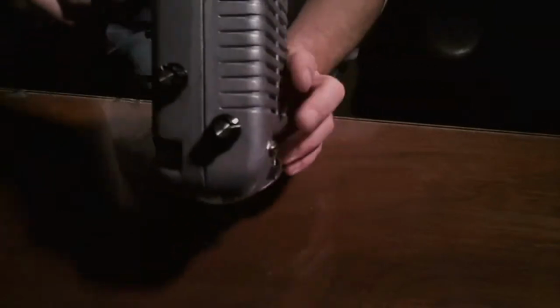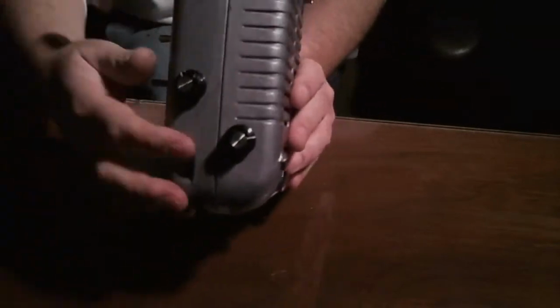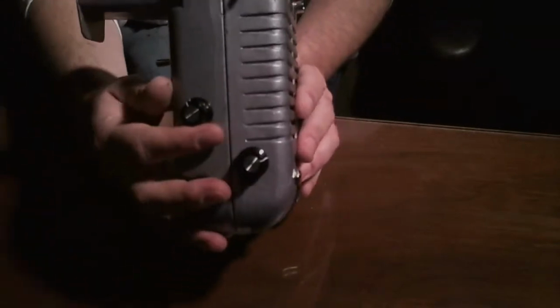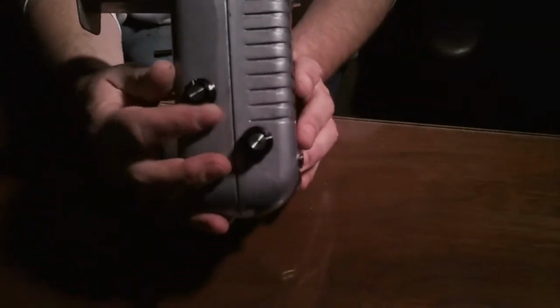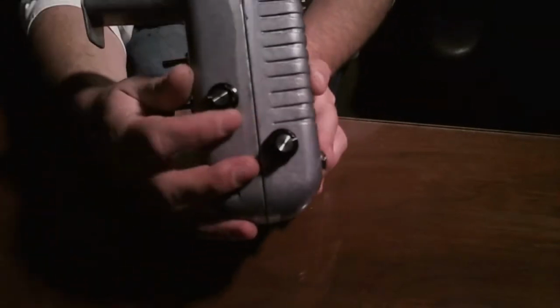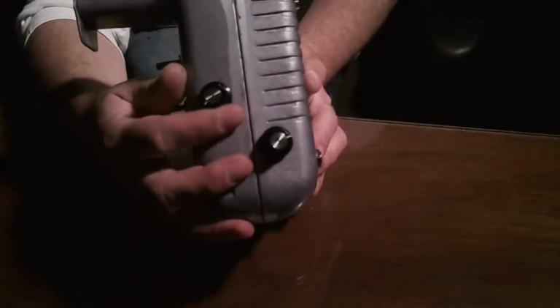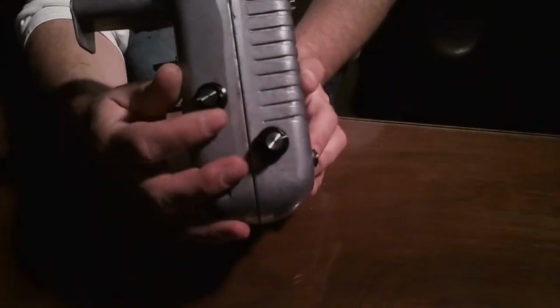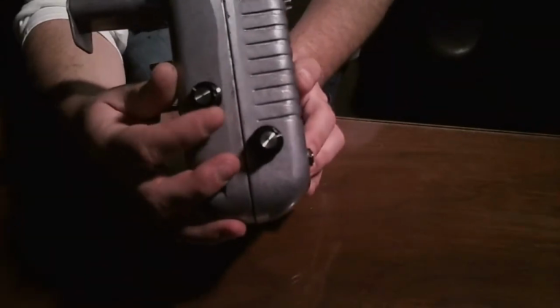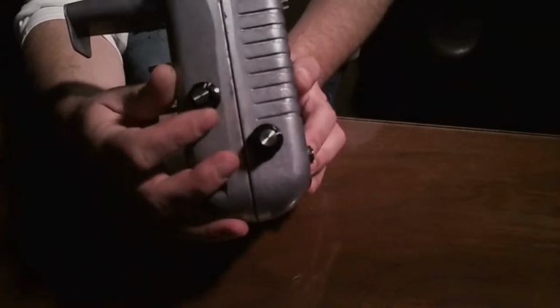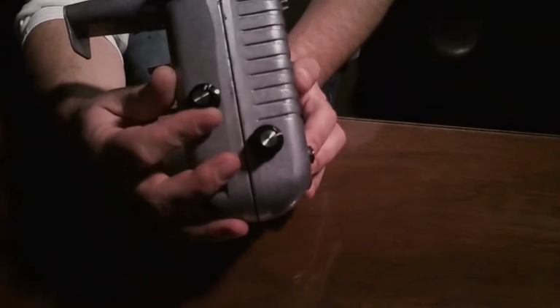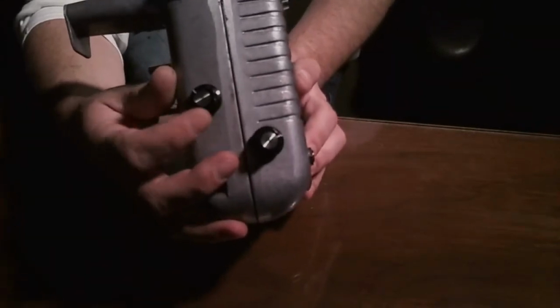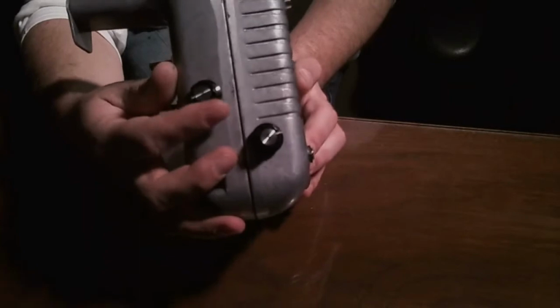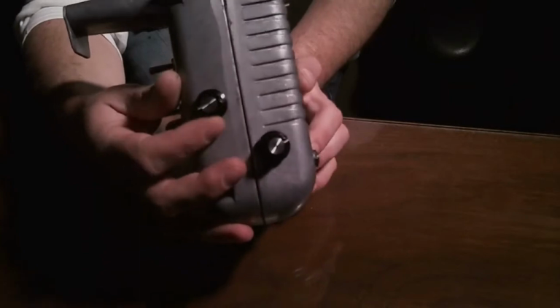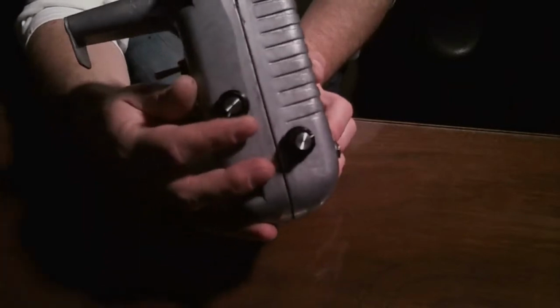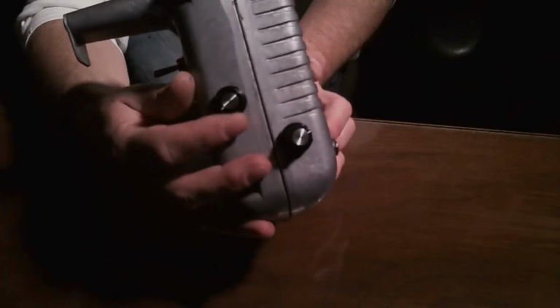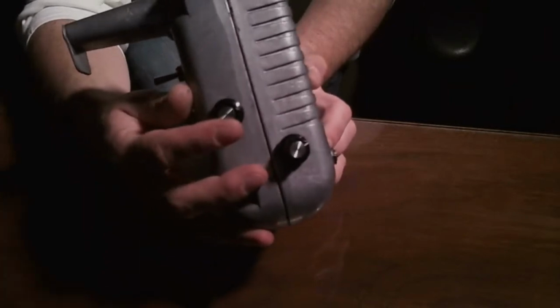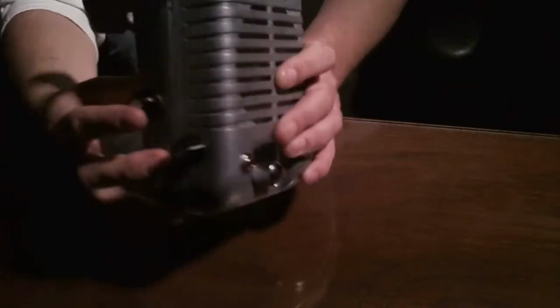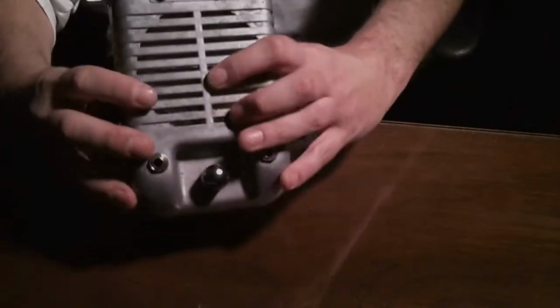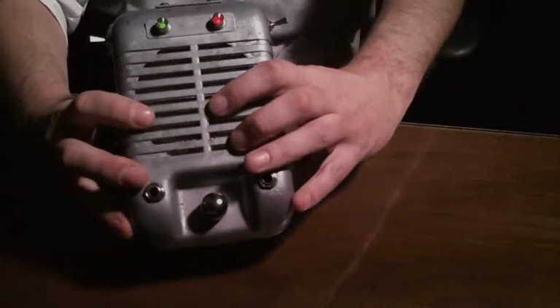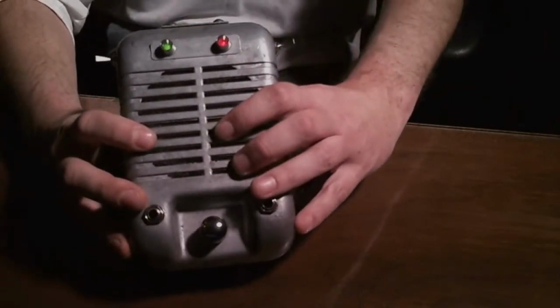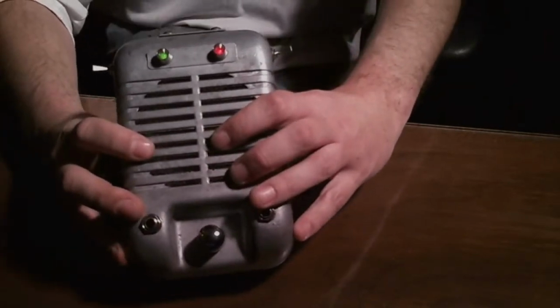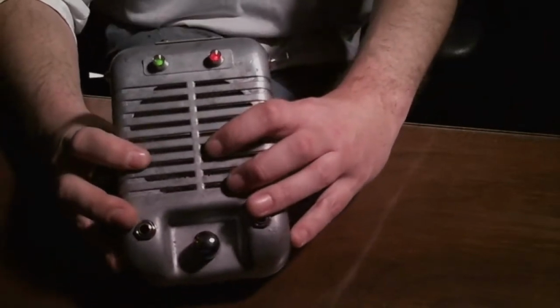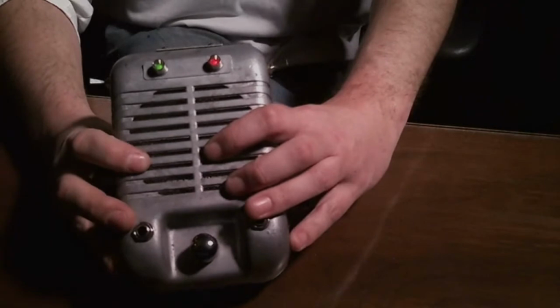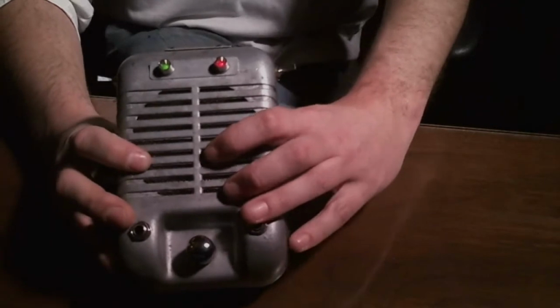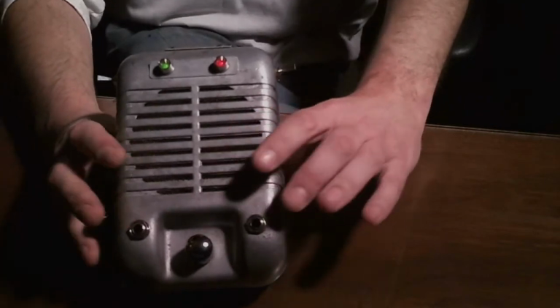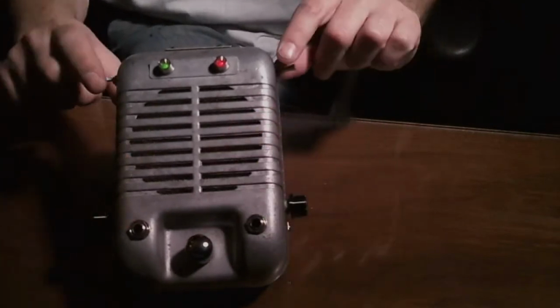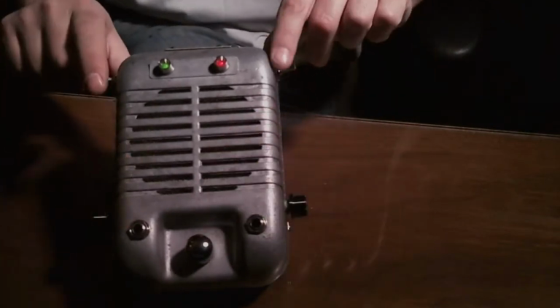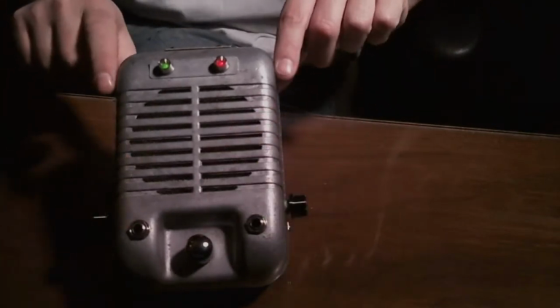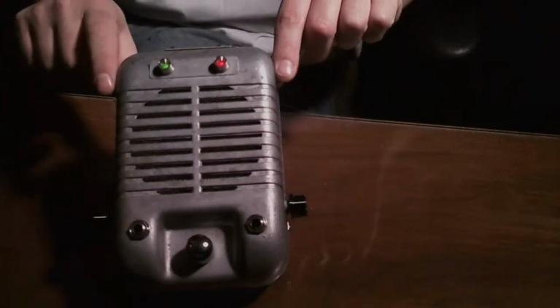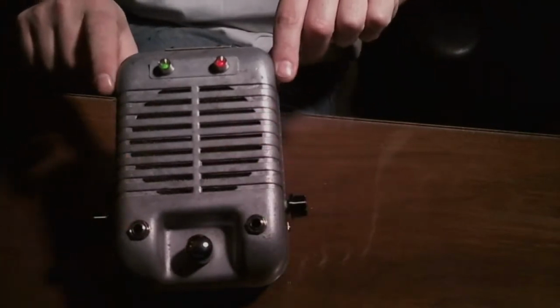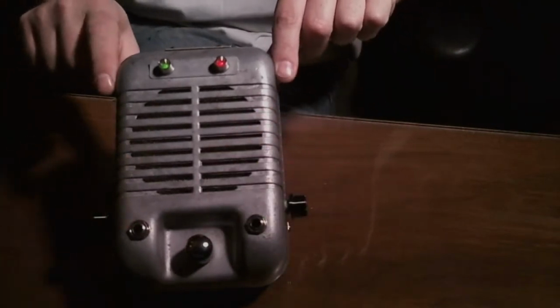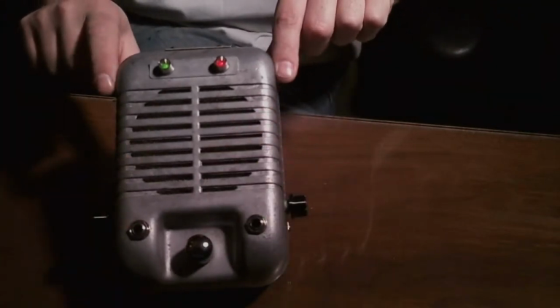I do have a tone control on here. It works okay, but I've got to work on the capacitor a little bit. But all in all, I like it — I think it's really cool. We'll power down and do some sound tests so you can hear it.